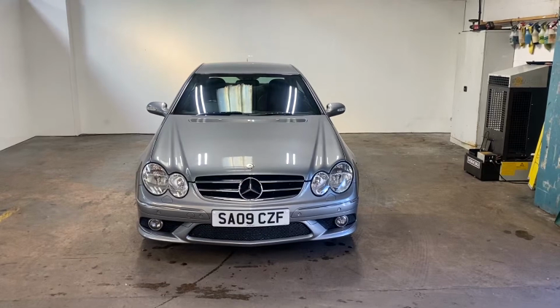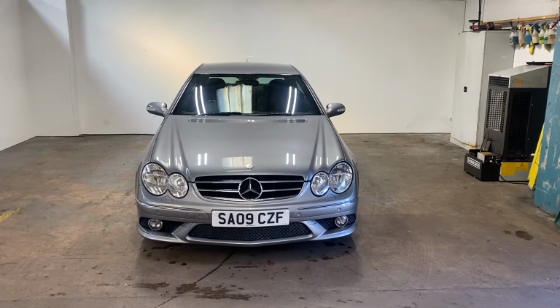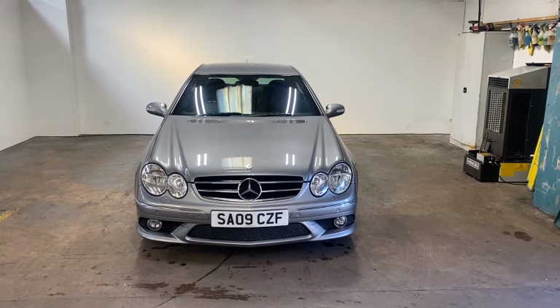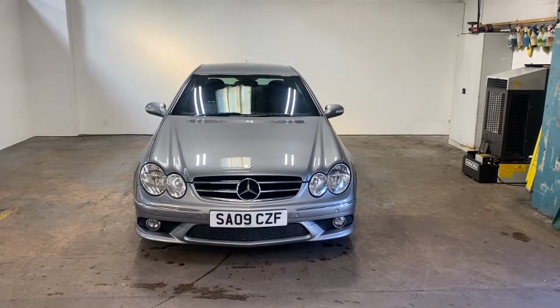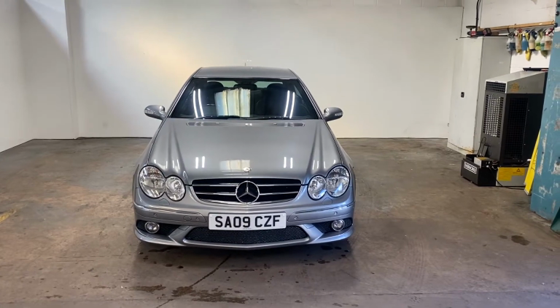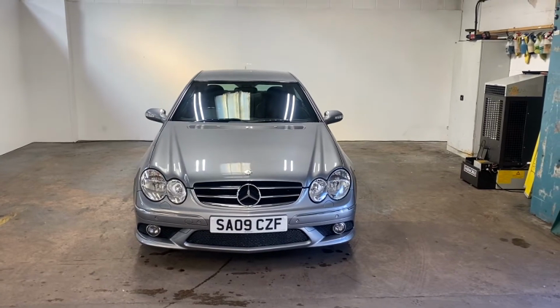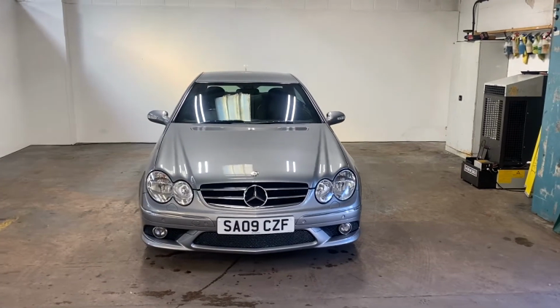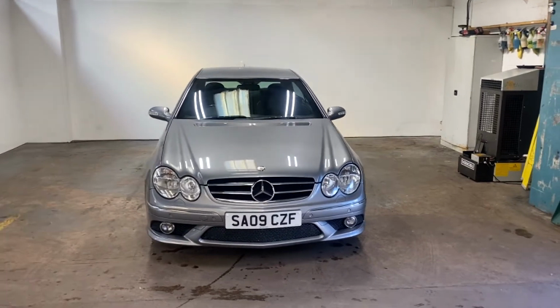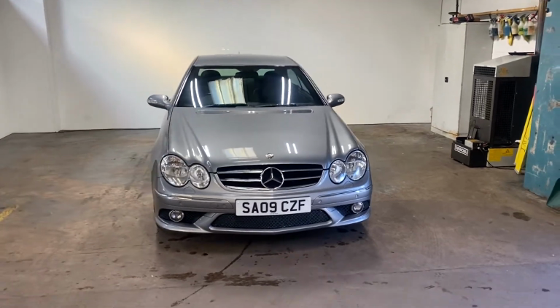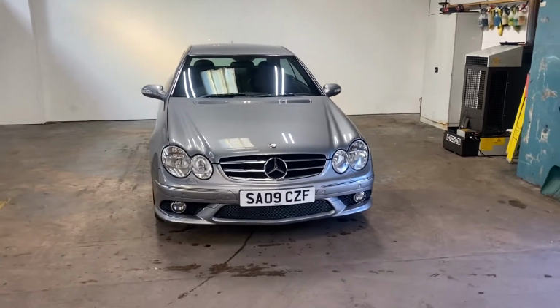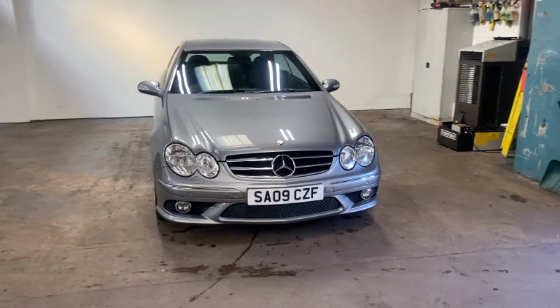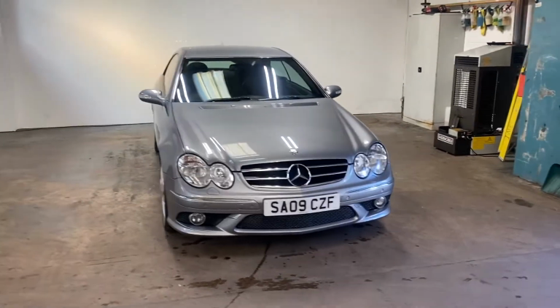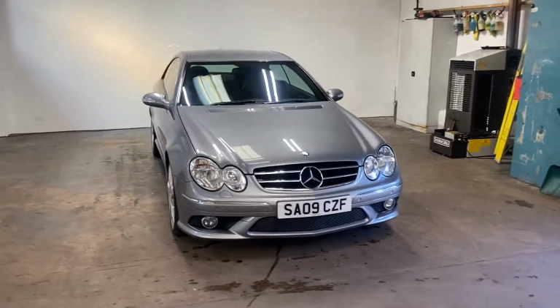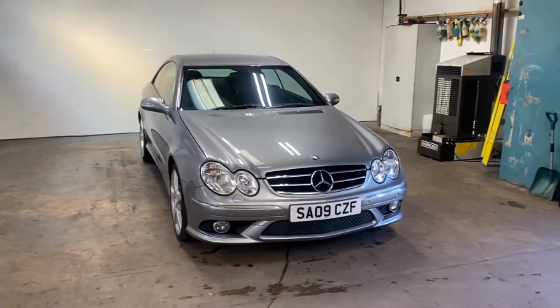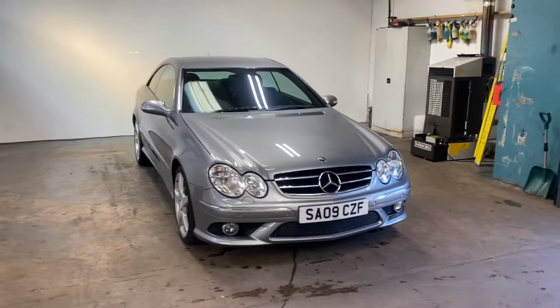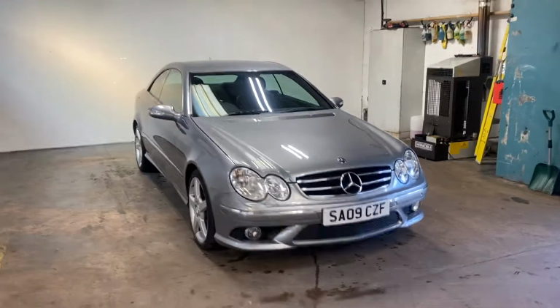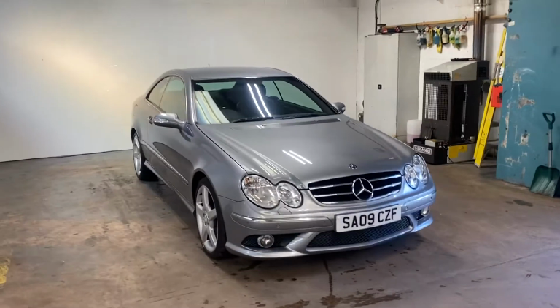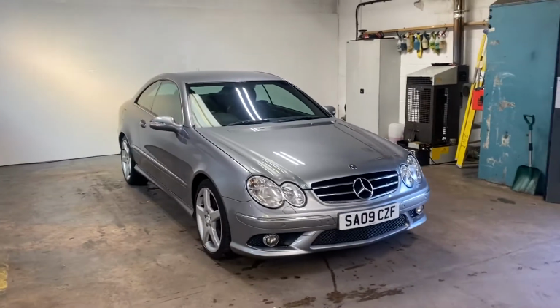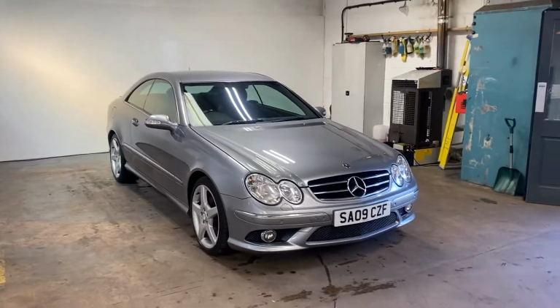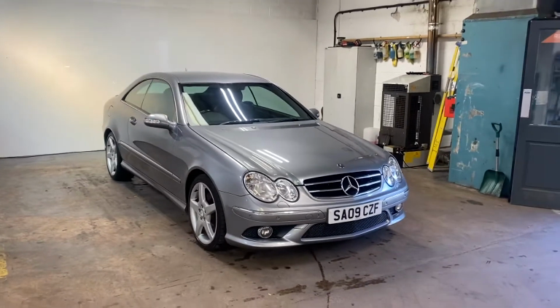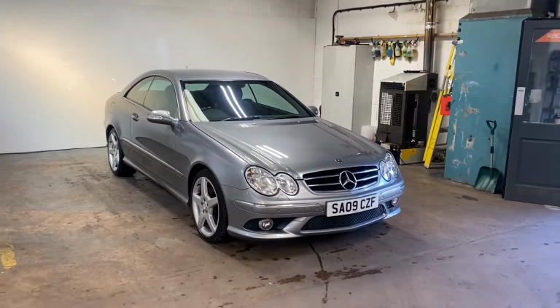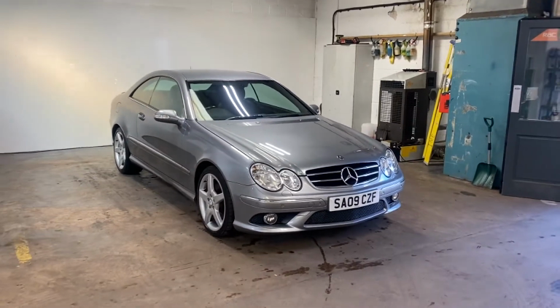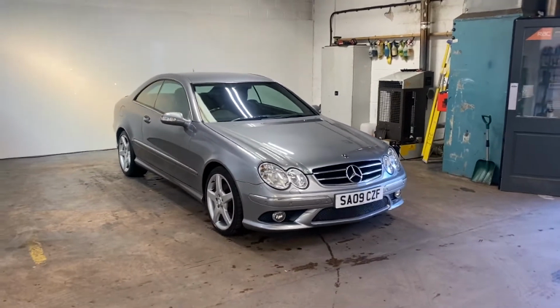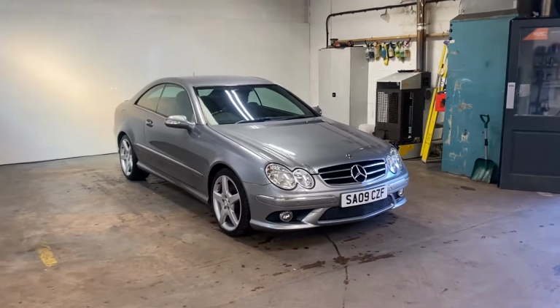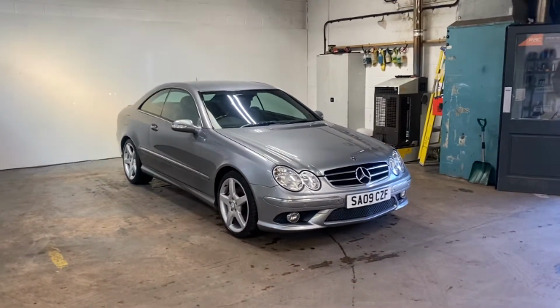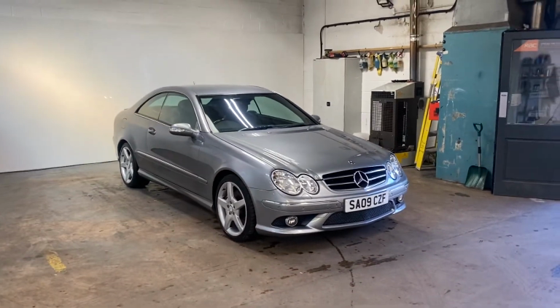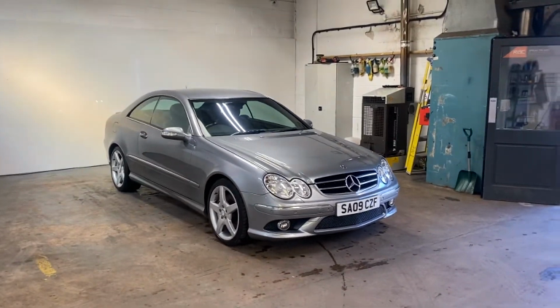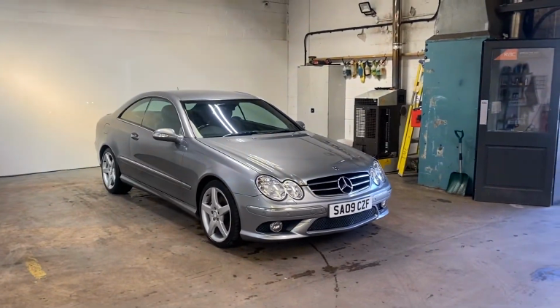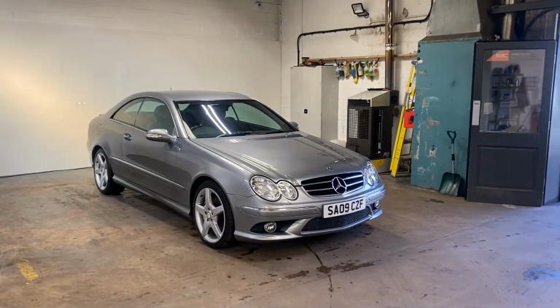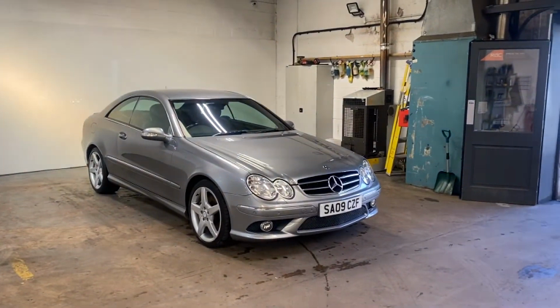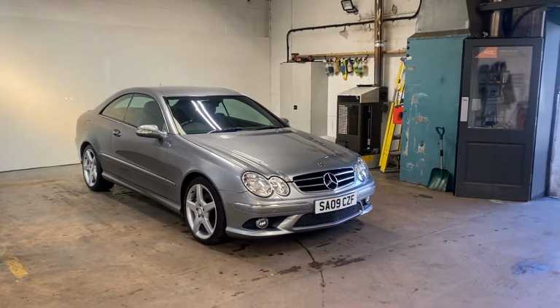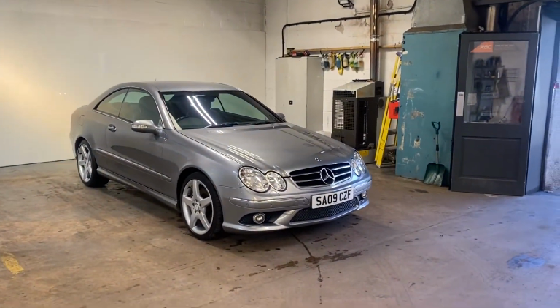Hi folks, Stephen Lindsay here from East Kilbride Used Car Centre. Just going to do a walk round of this CLK in the Palladium Silver.